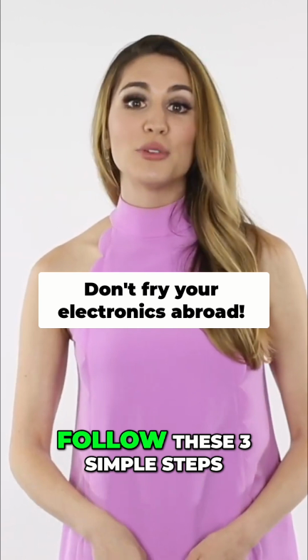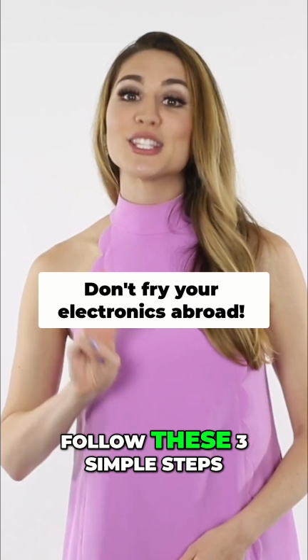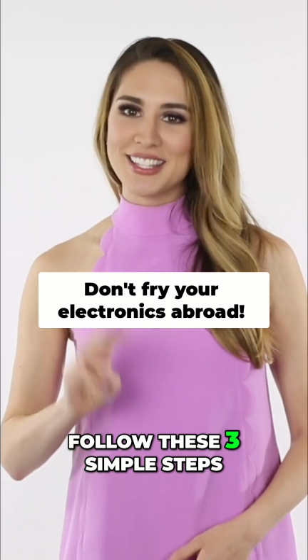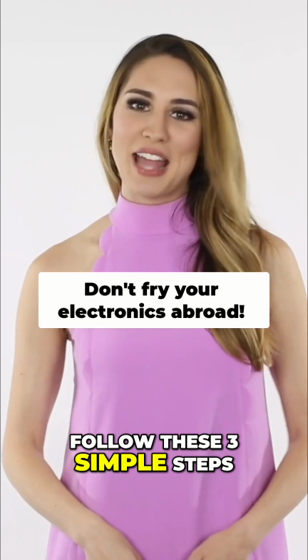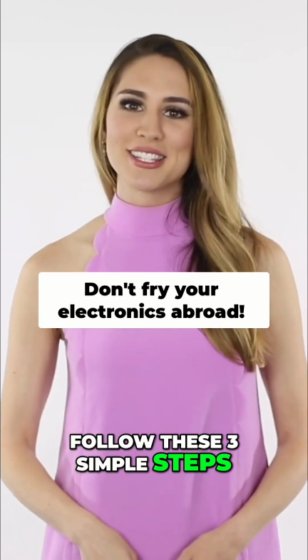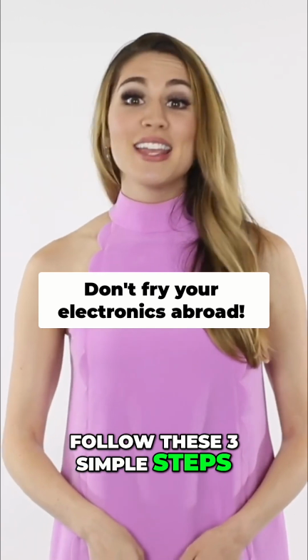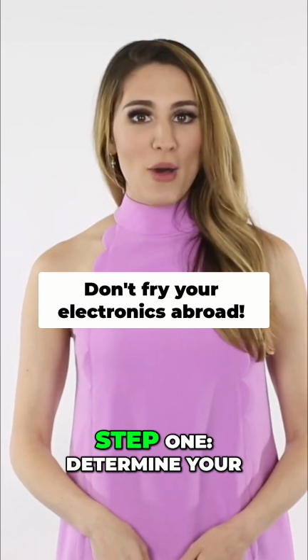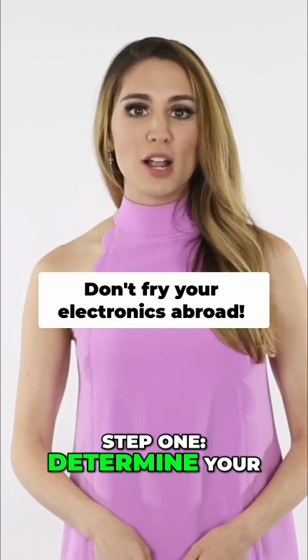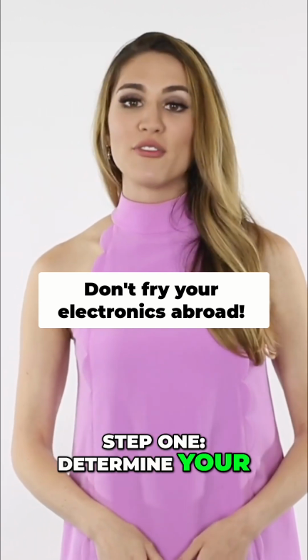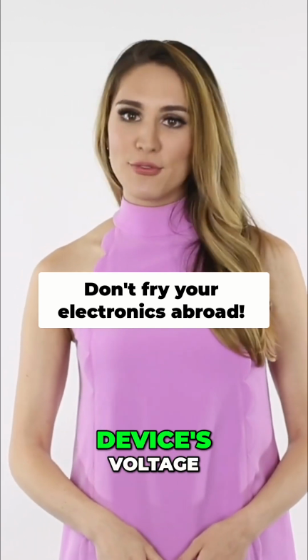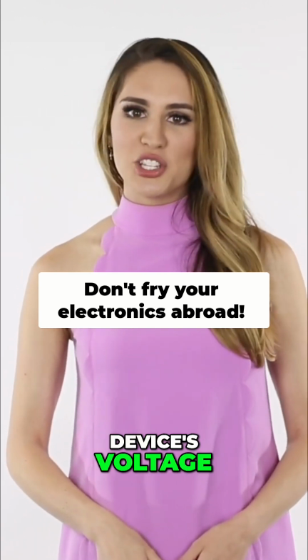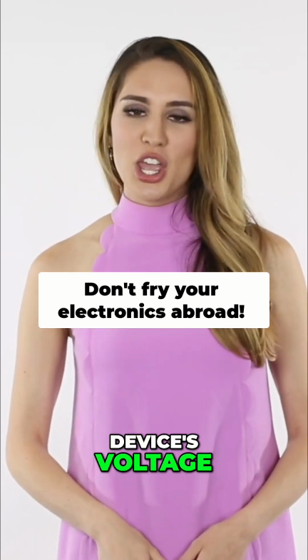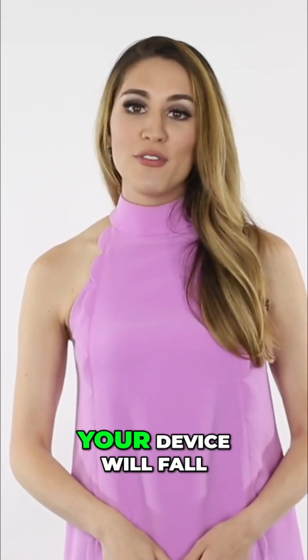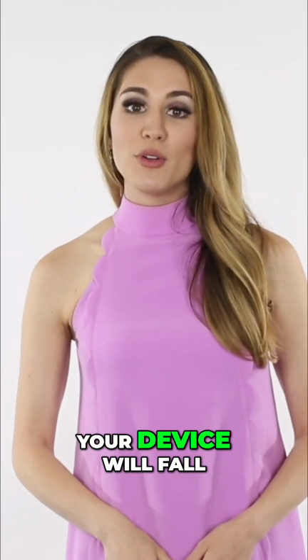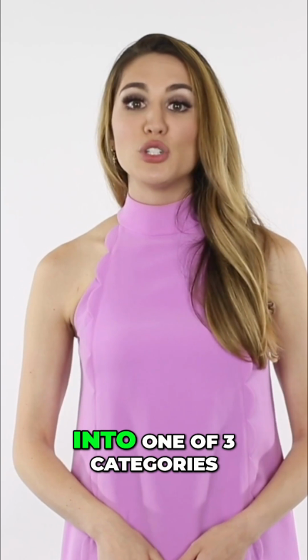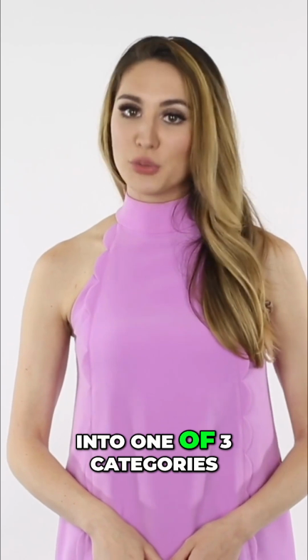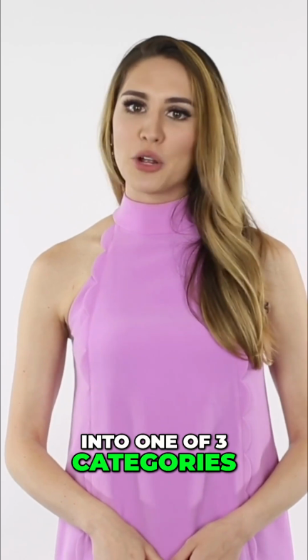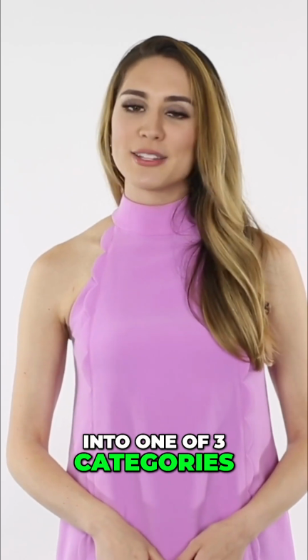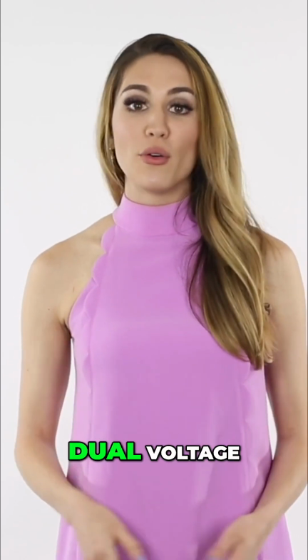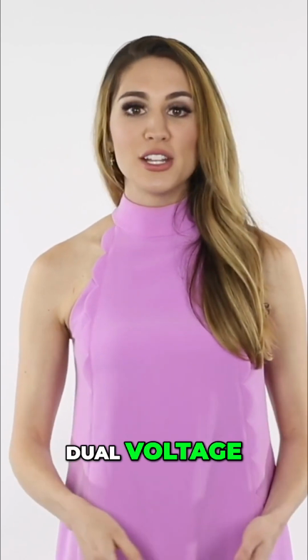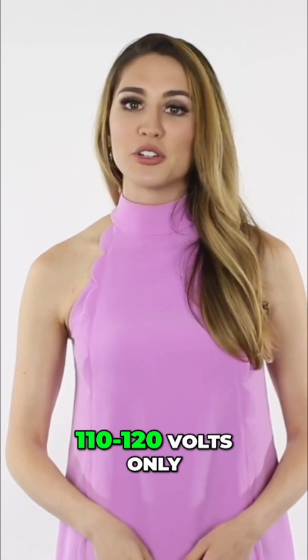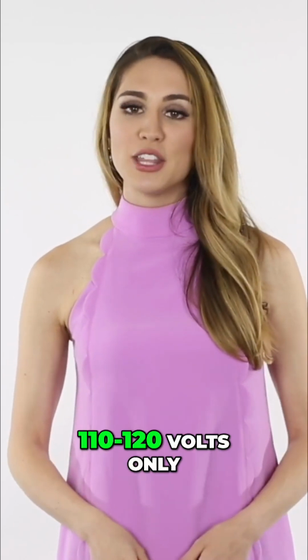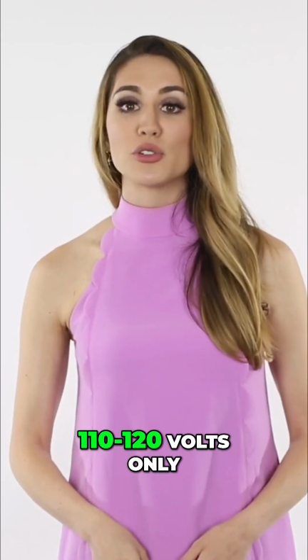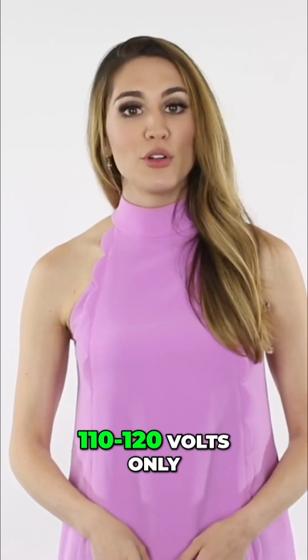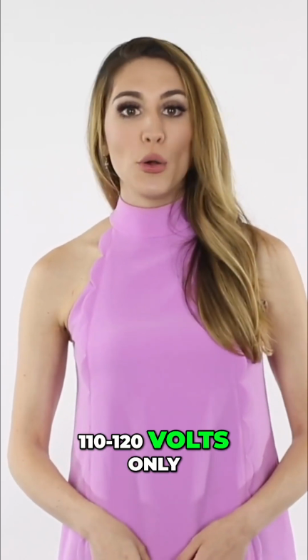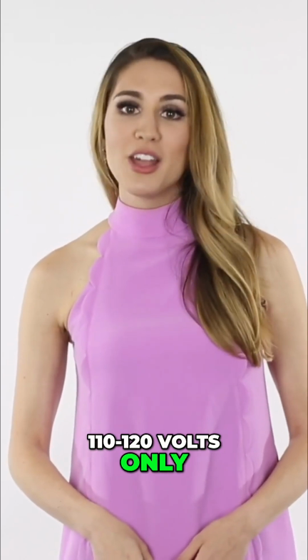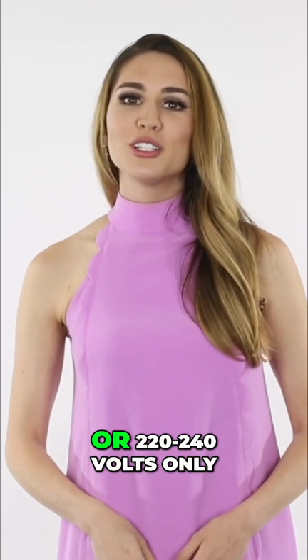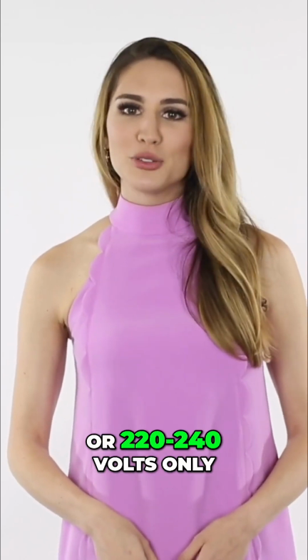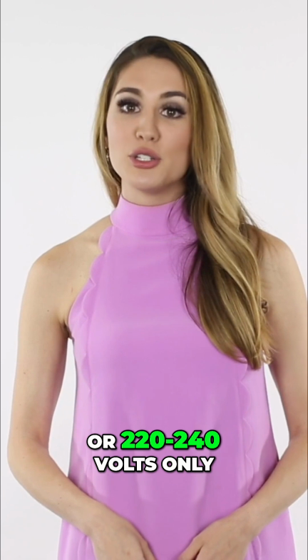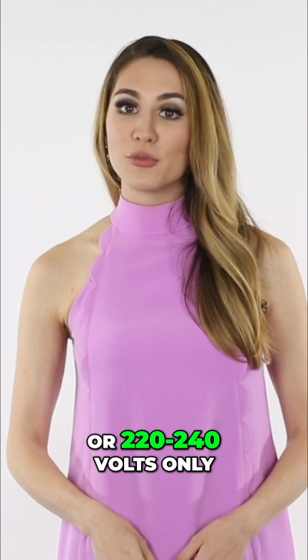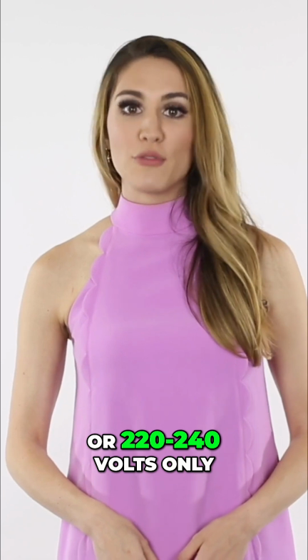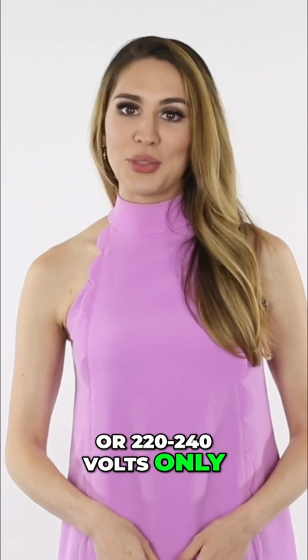Follow these three simple steps. Step one: determine your device's voltage. Your device will fall into one of three categories: dual voltage, 110 to 120 volts only, or 220 to 240 volts only.